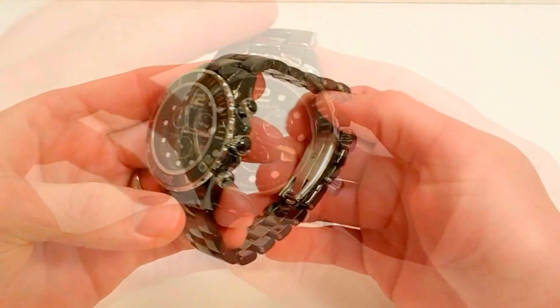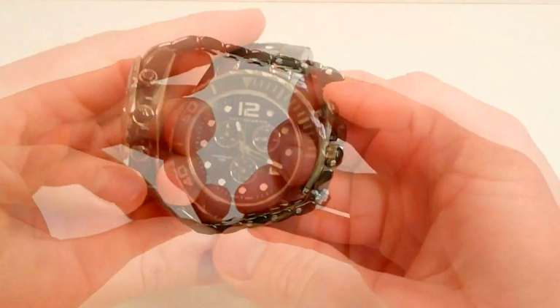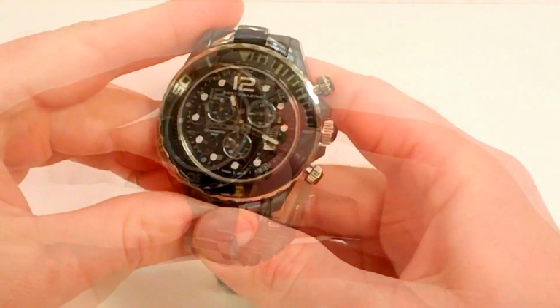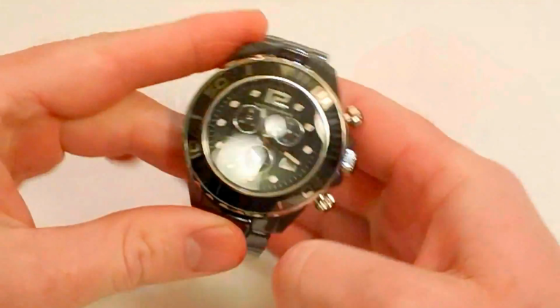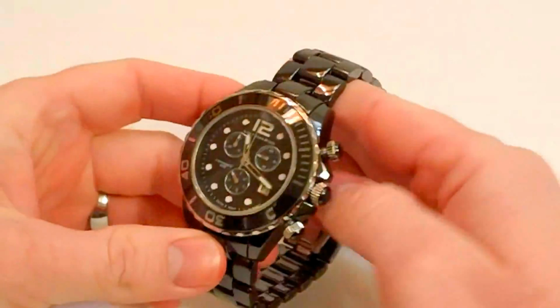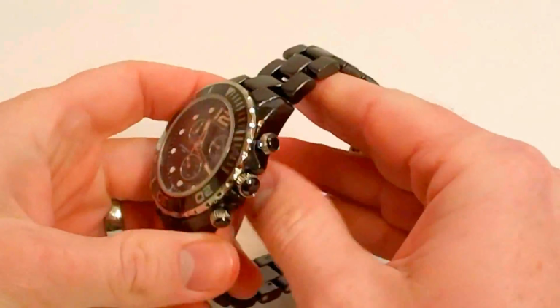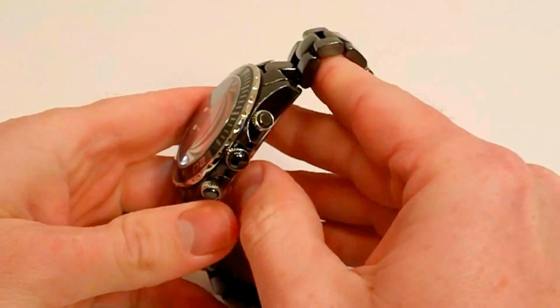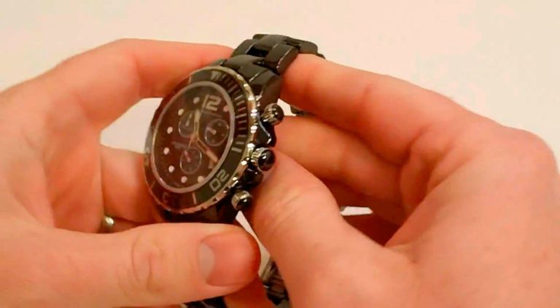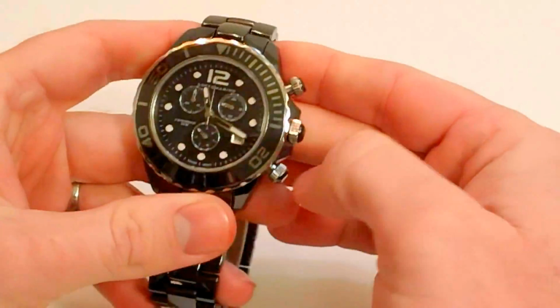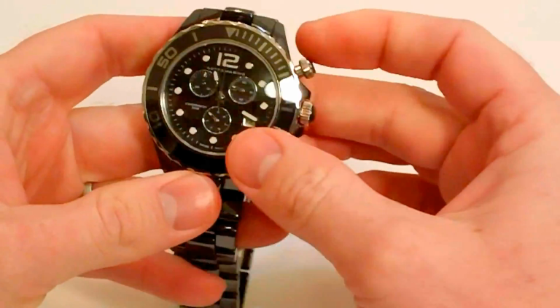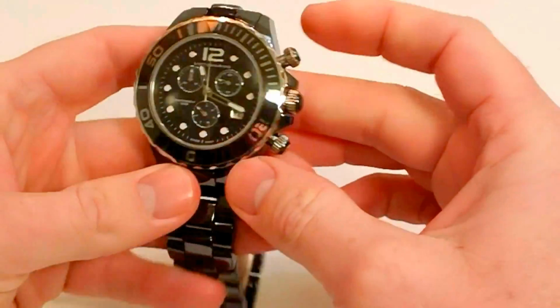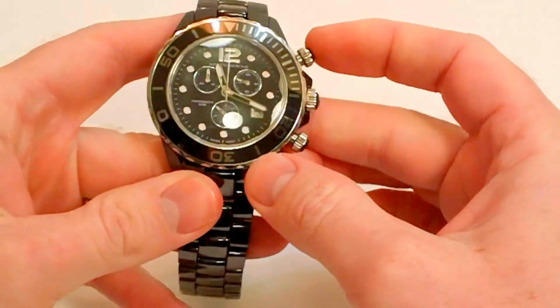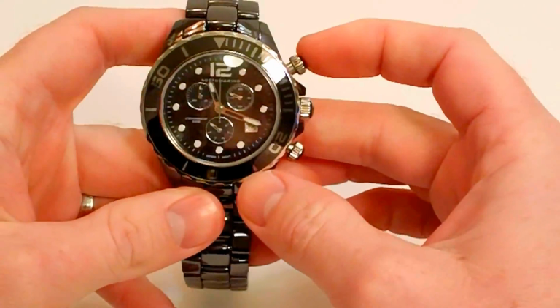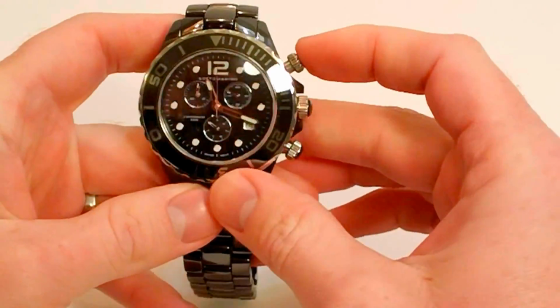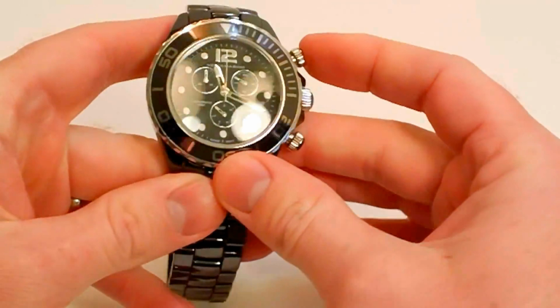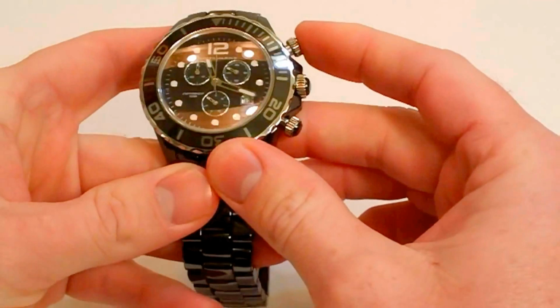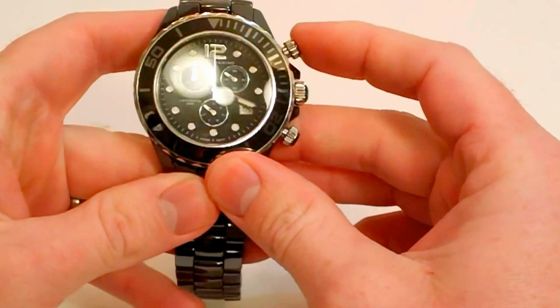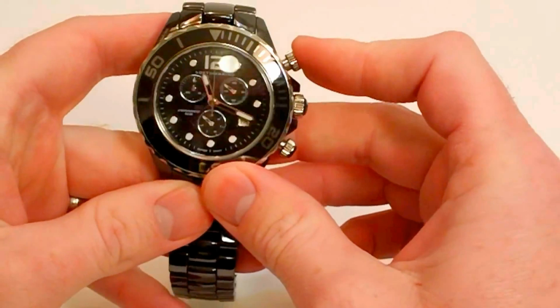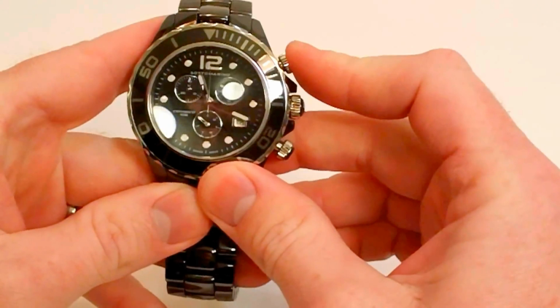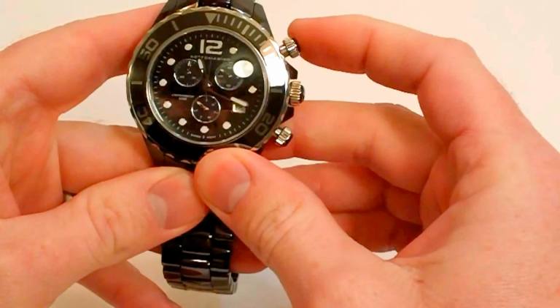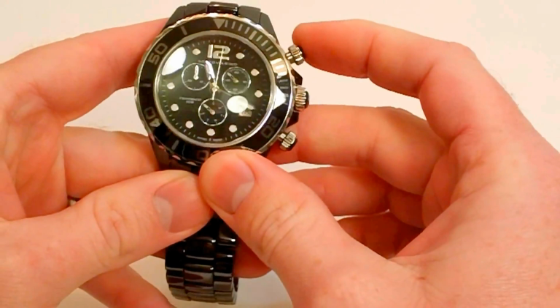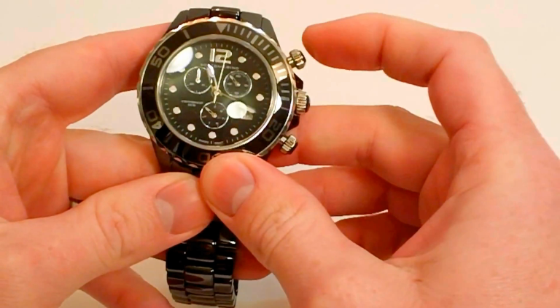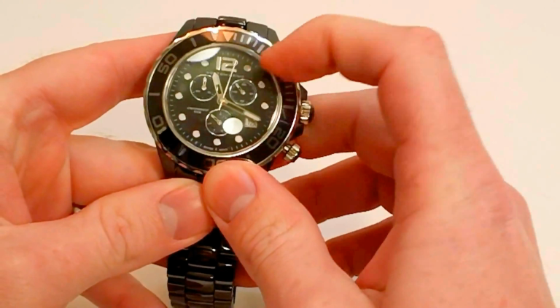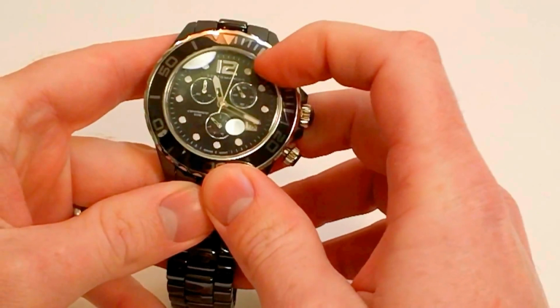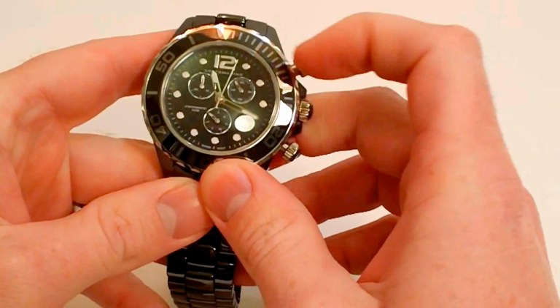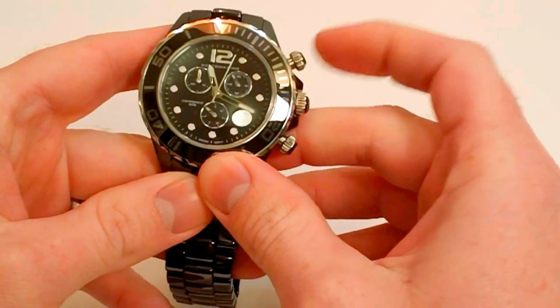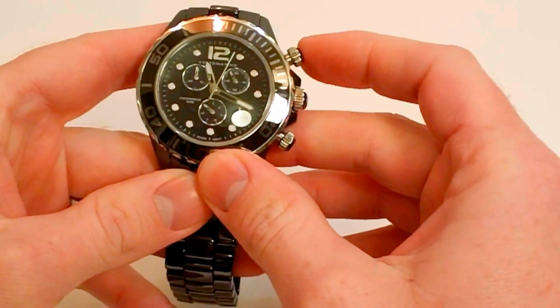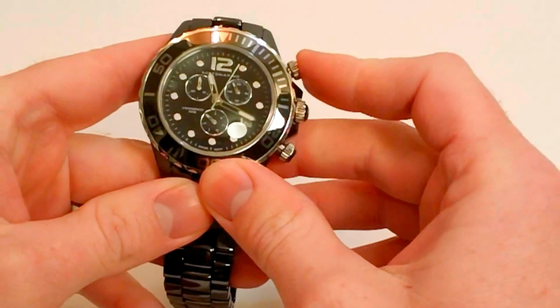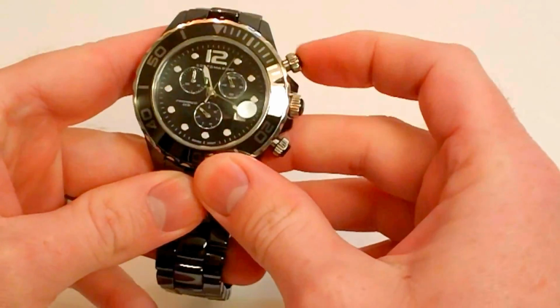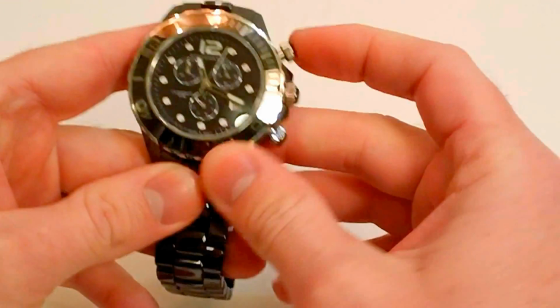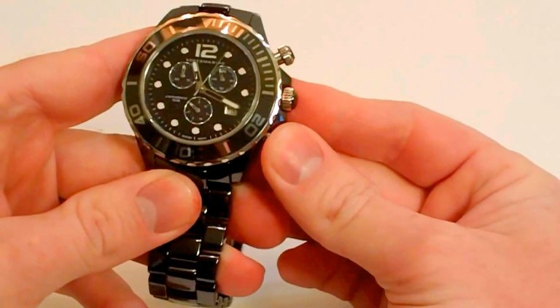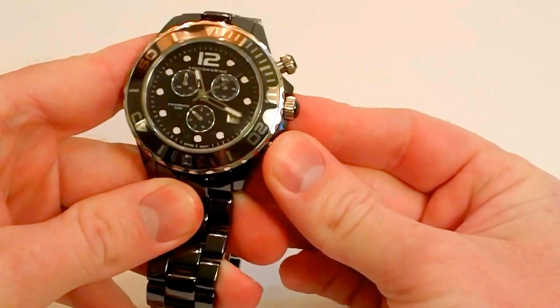Now let's look at some of the other features on the Swiss Ceramico. It does have a Swiss movement and it's a chronograph — just a standard start-stop chronograph. You can see it ticking here, you can stop it, and then reset.